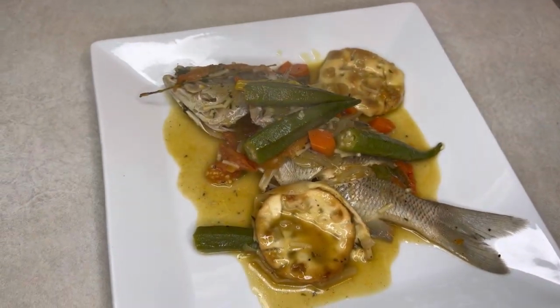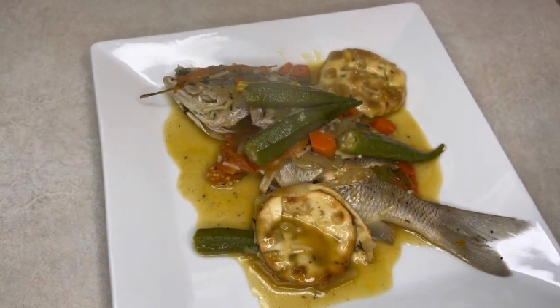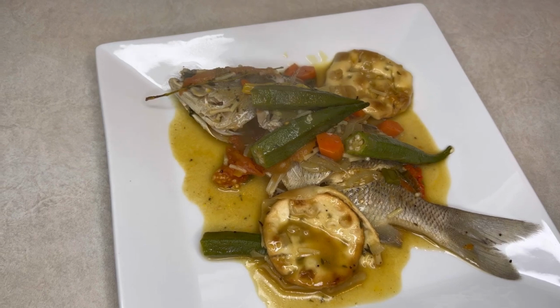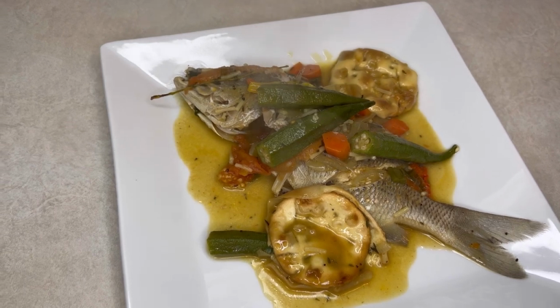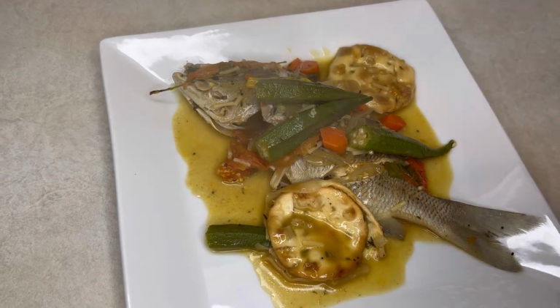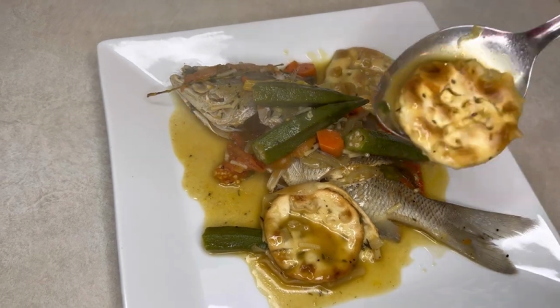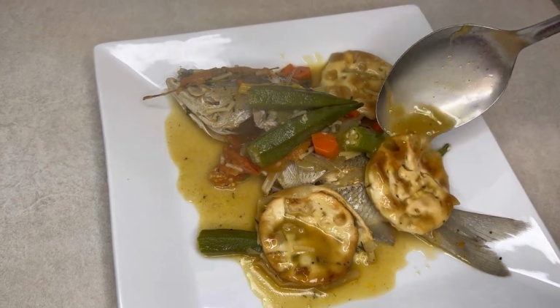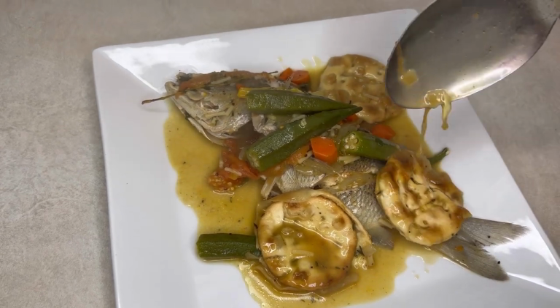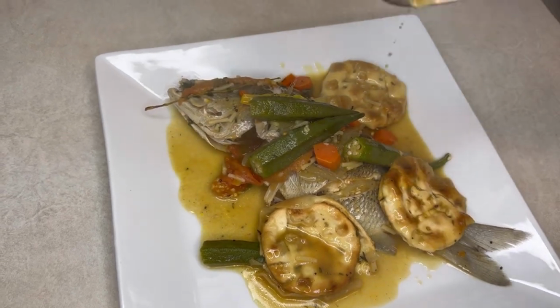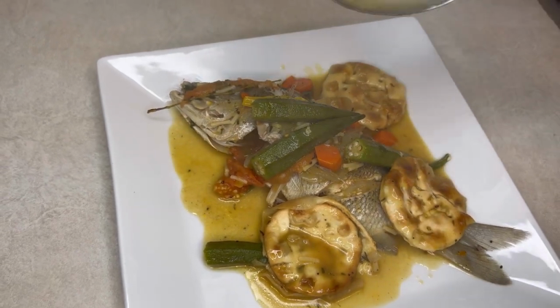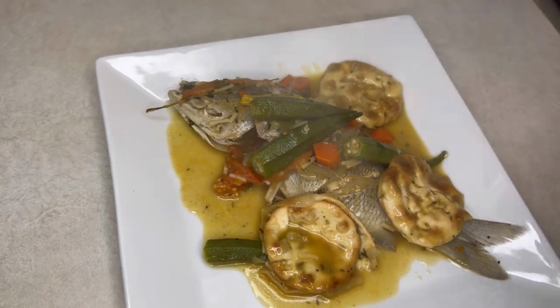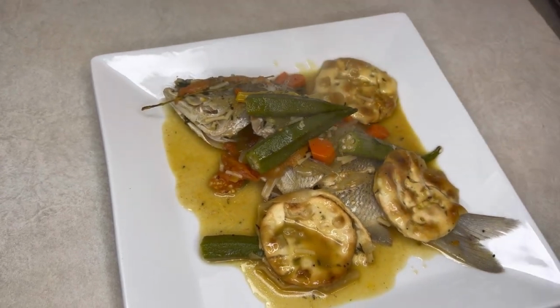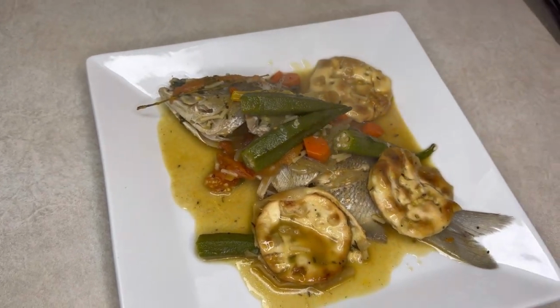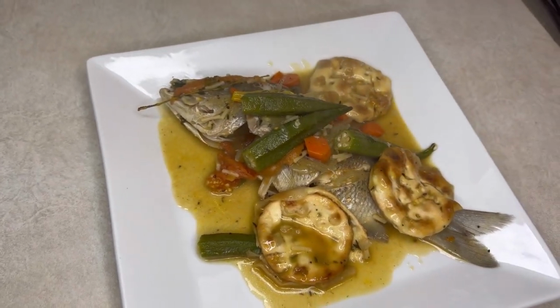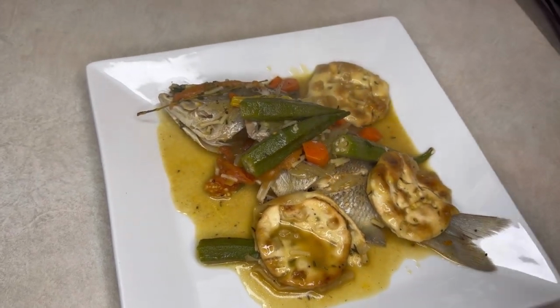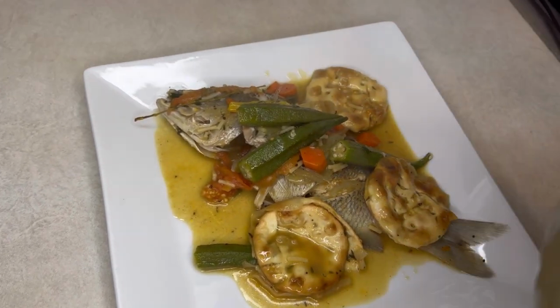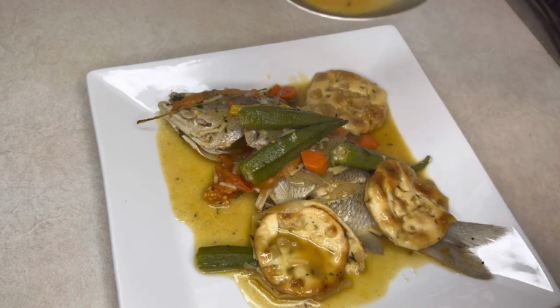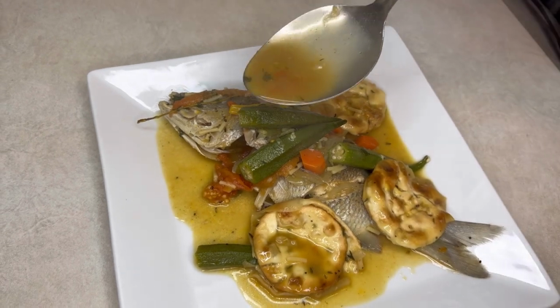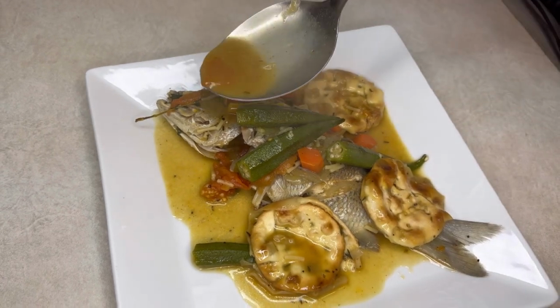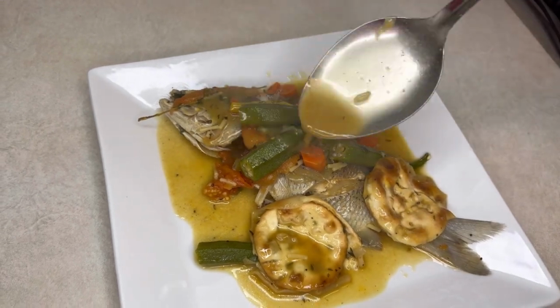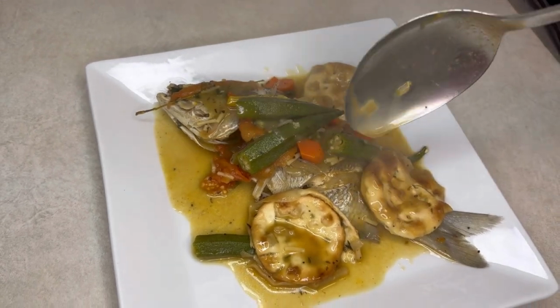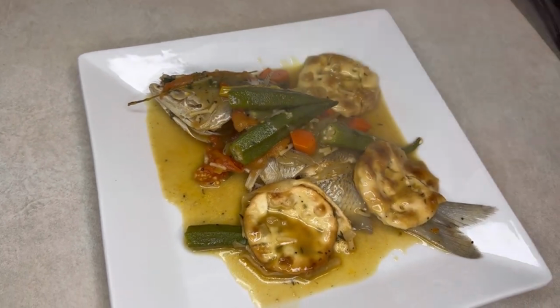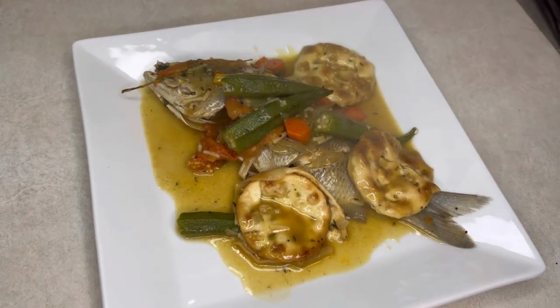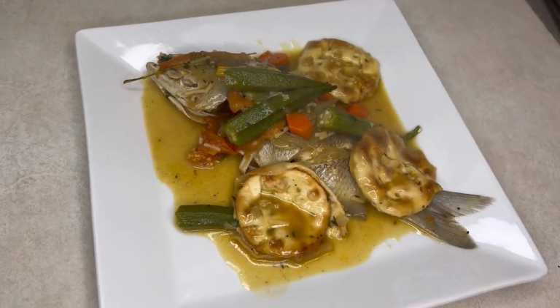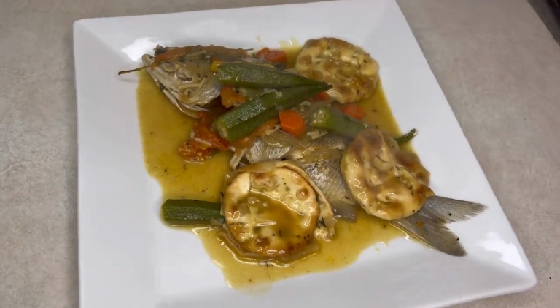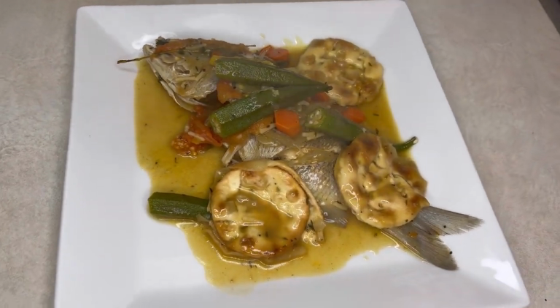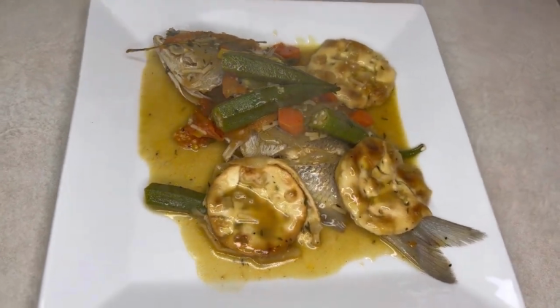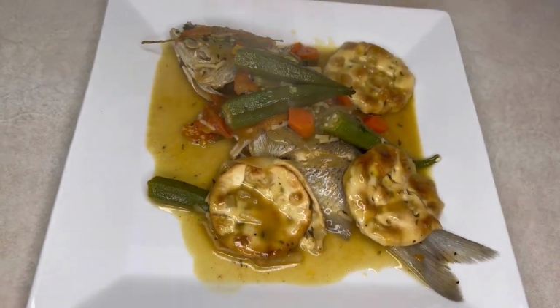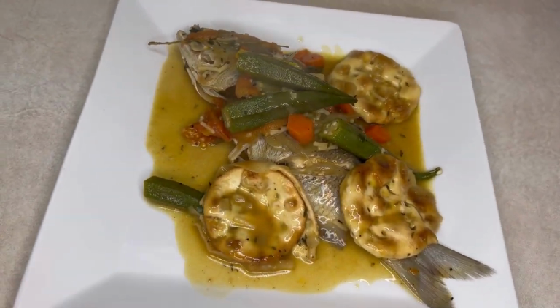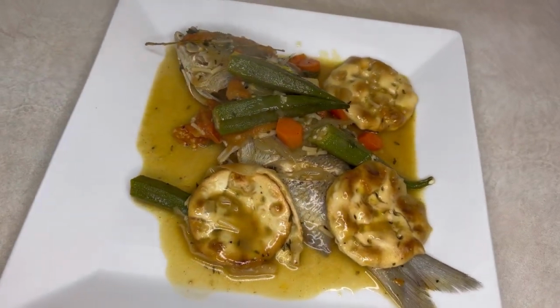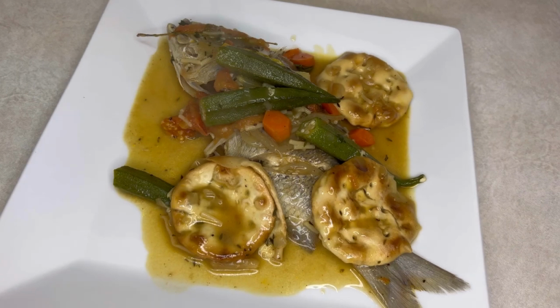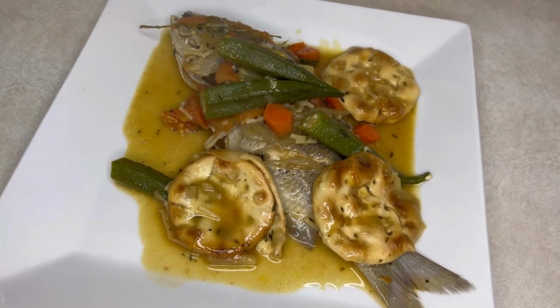Alright guys, so after steaming my fish for about 10 minutes, it's looking lovely — this is what it's looking like. If you enjoyed watching this video, don't forget to like, comment, share, and subscribe to my channel for more amazing recipes.